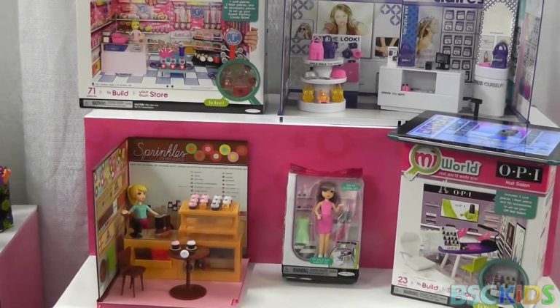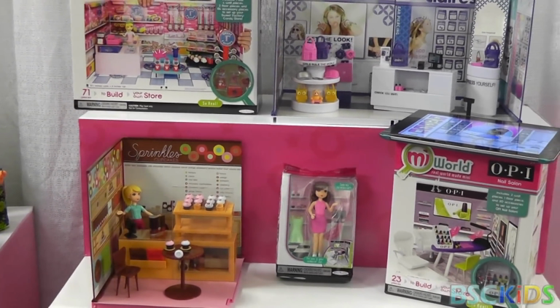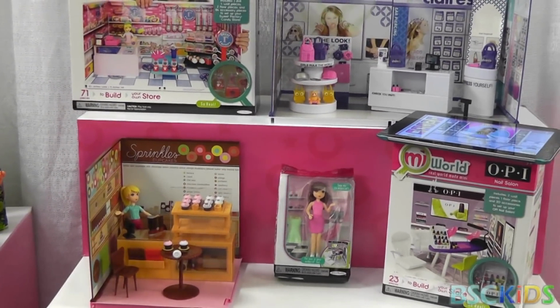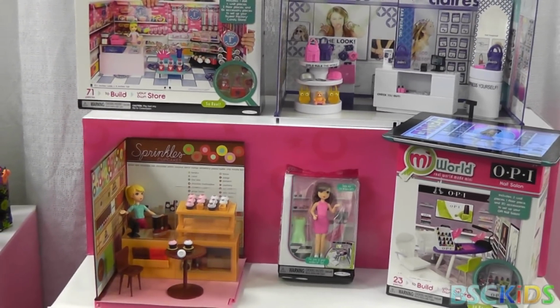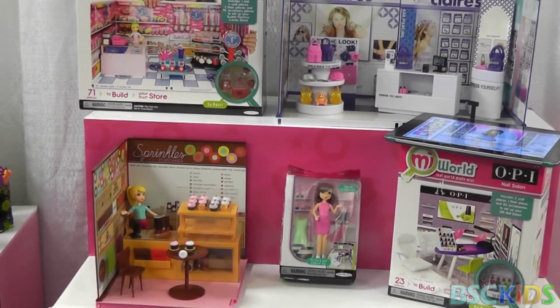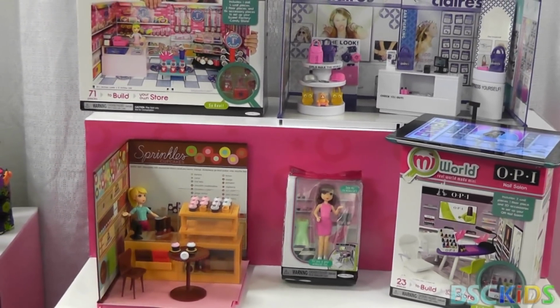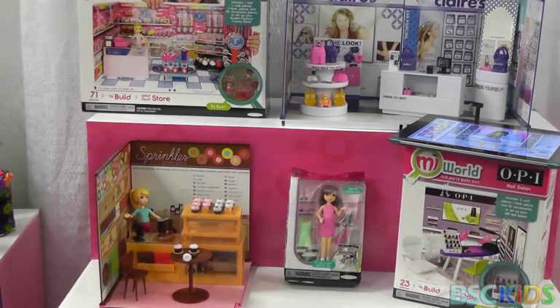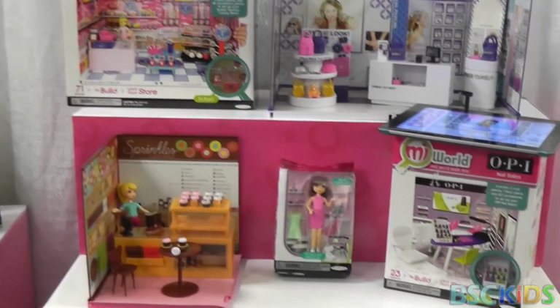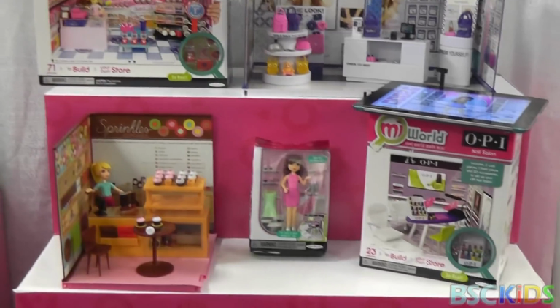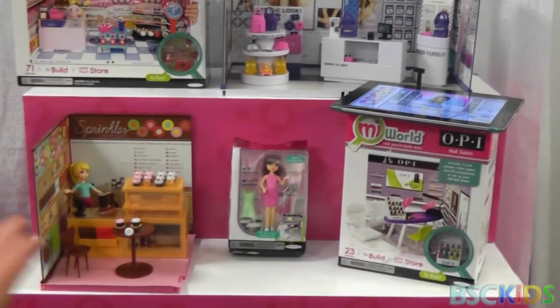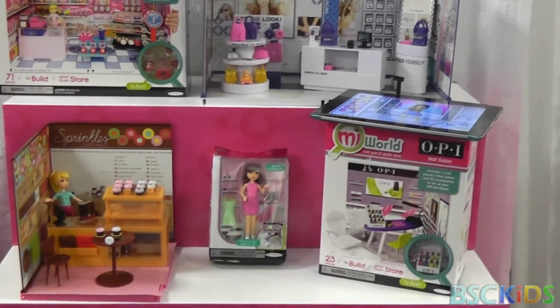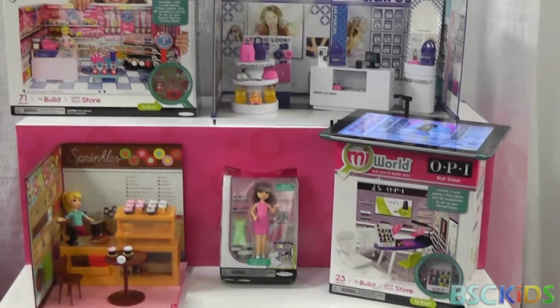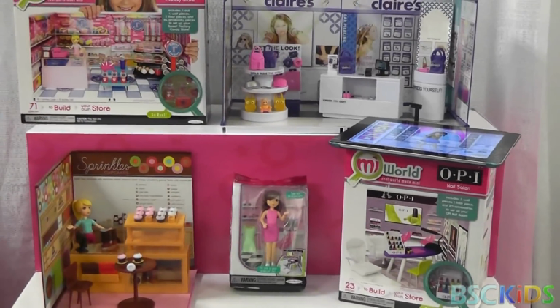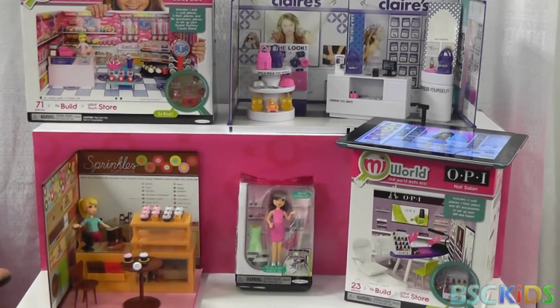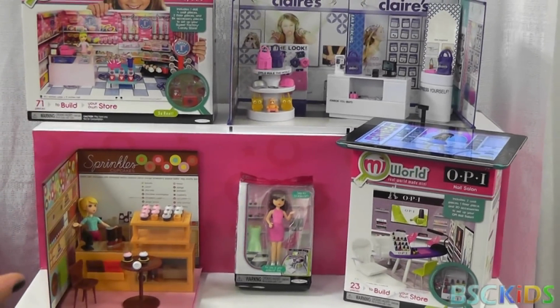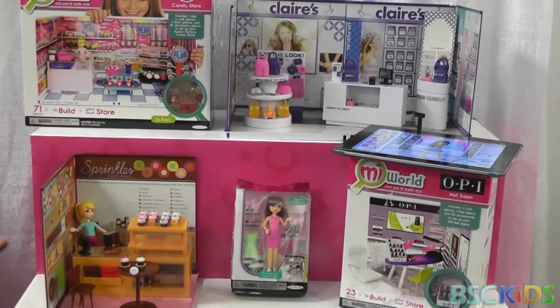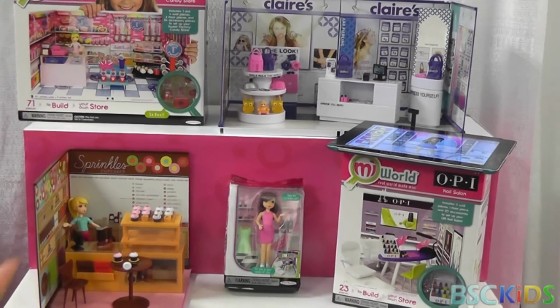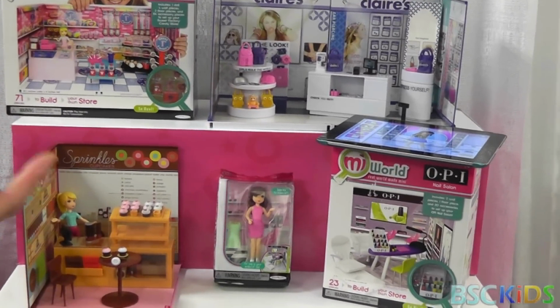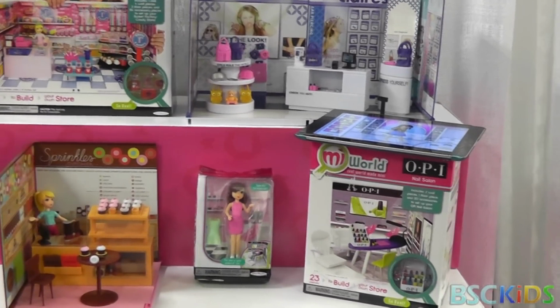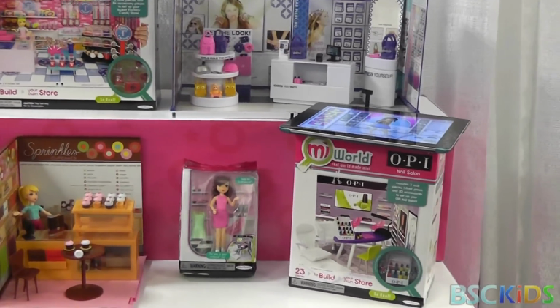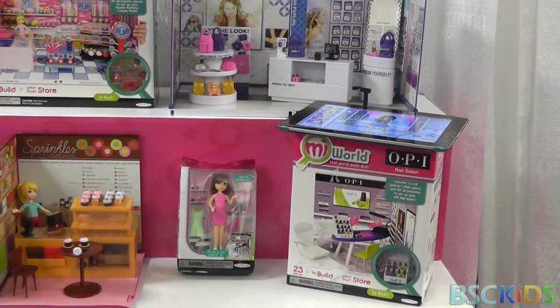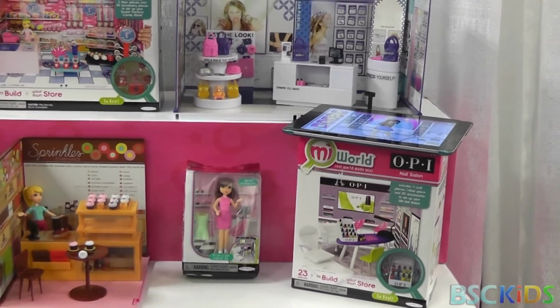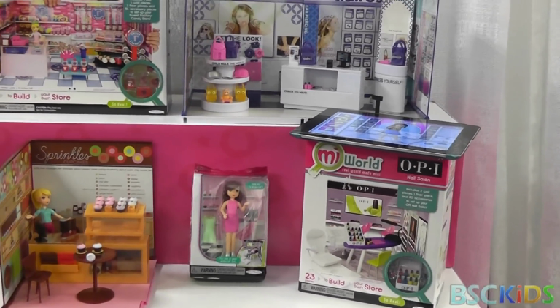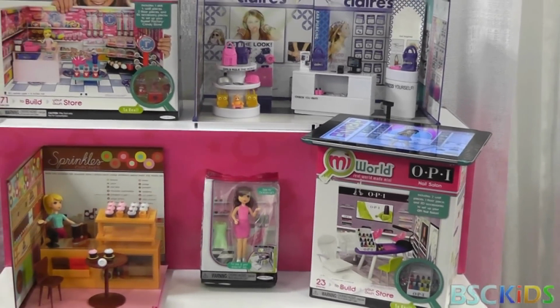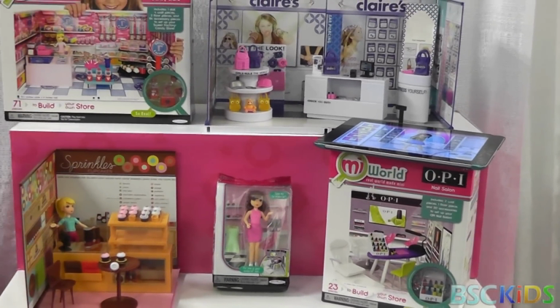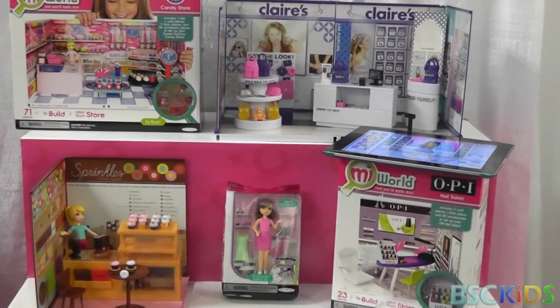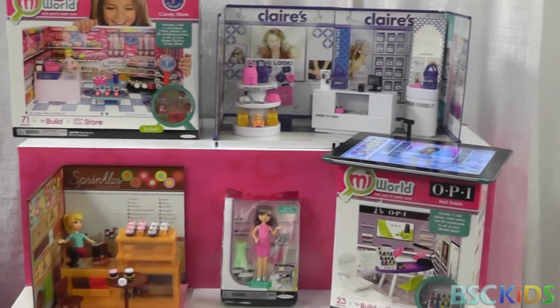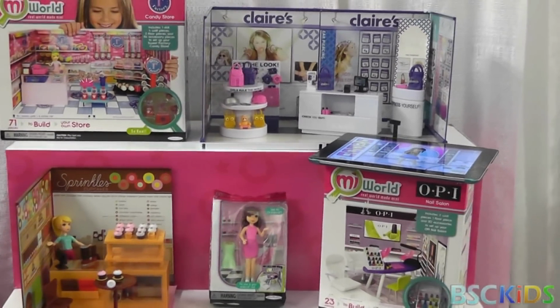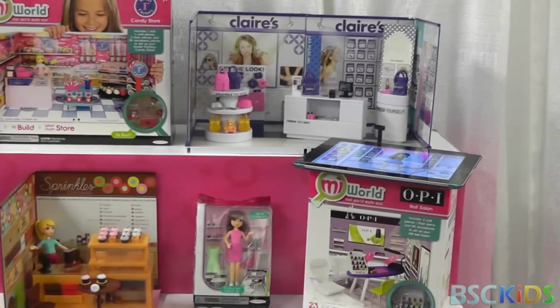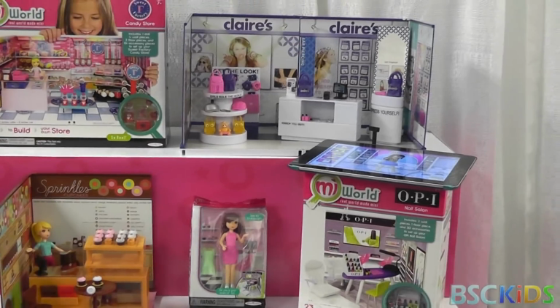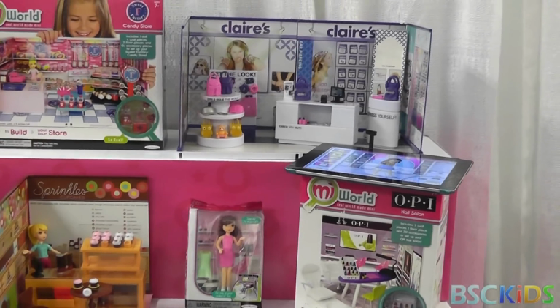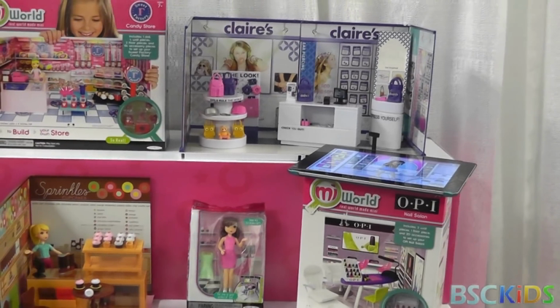So this came out in December and we have several licenses tied to OPI, Sprinkles, Sweet Factory, Claire's, and then we also have Dairy Queen.